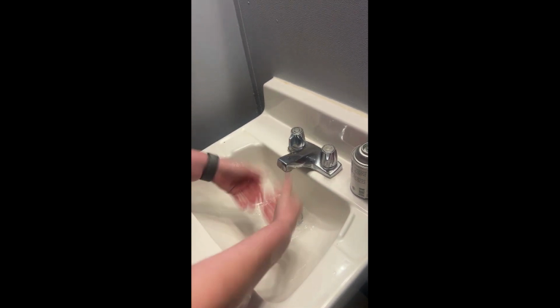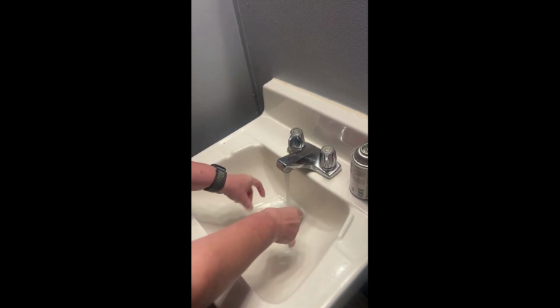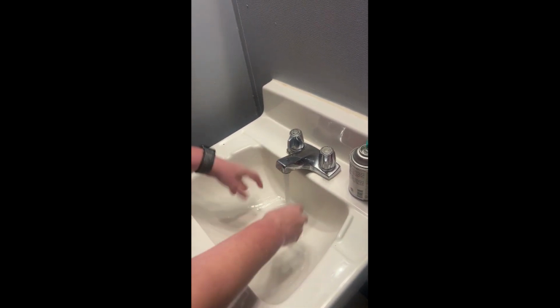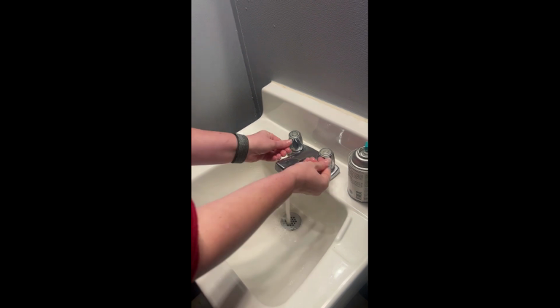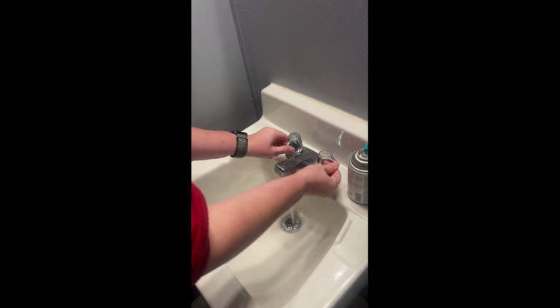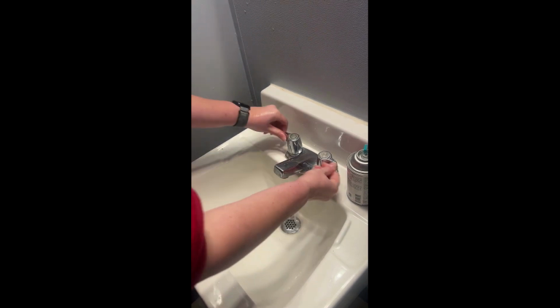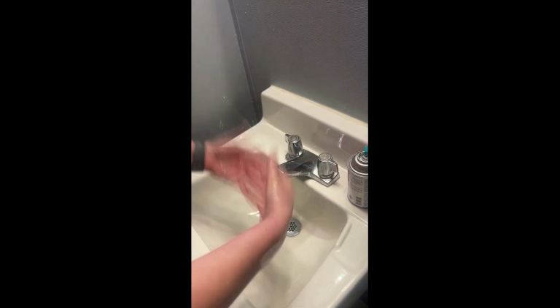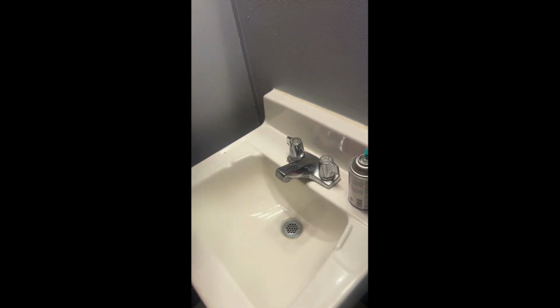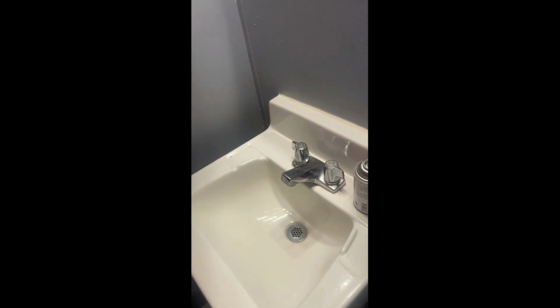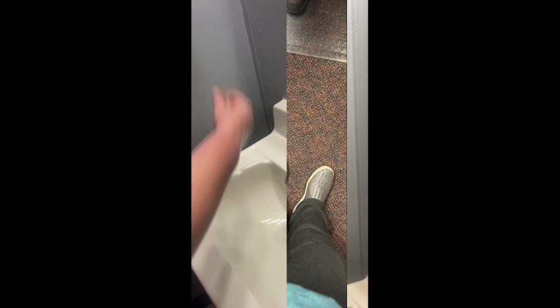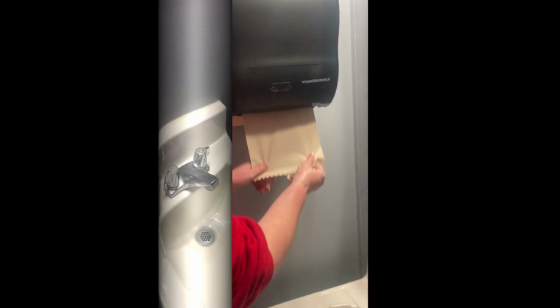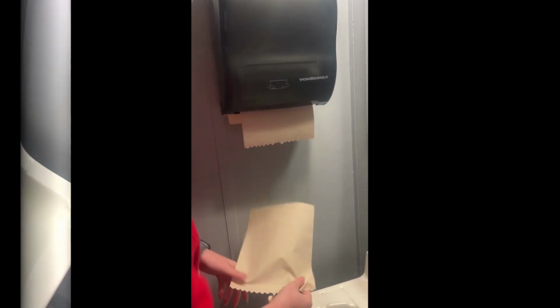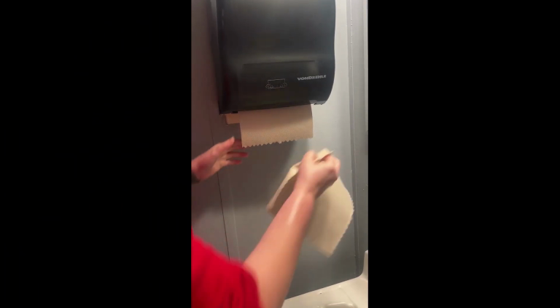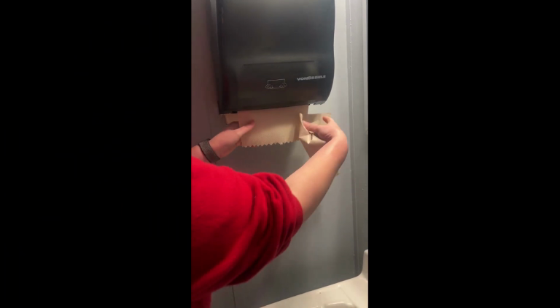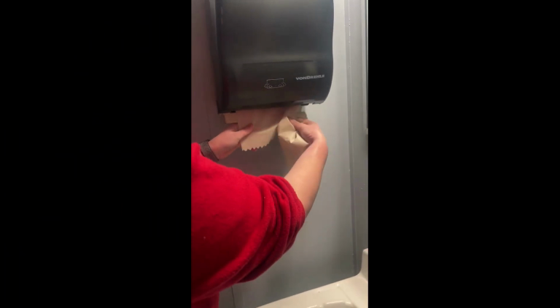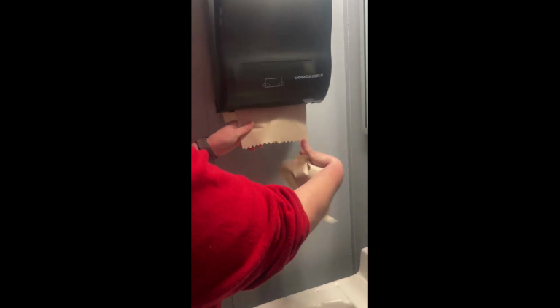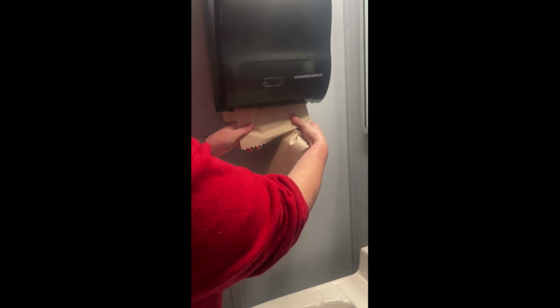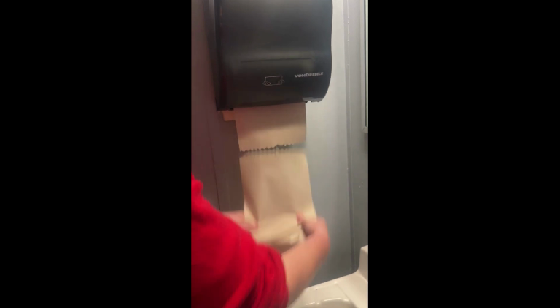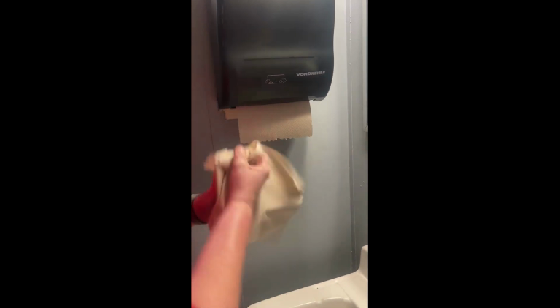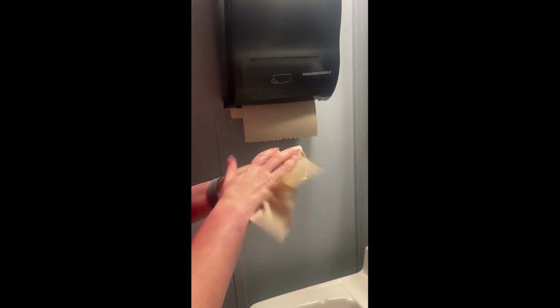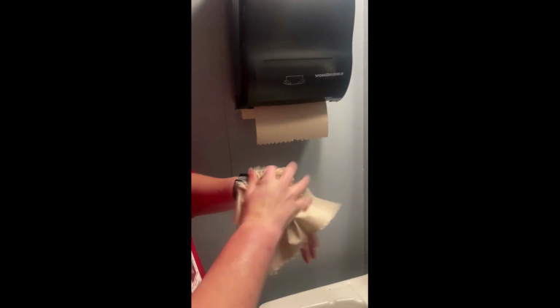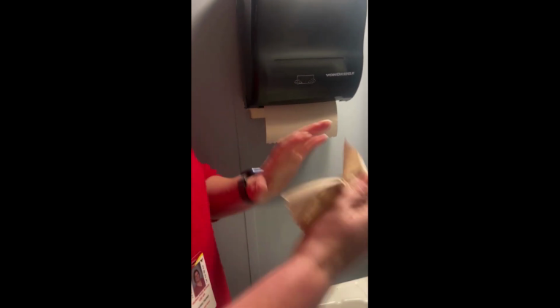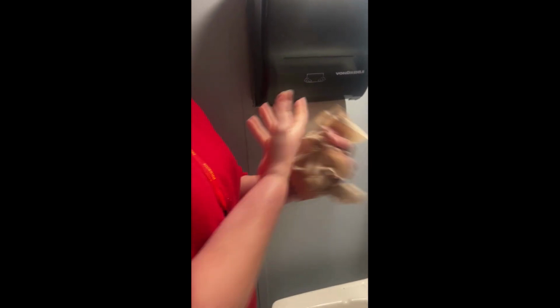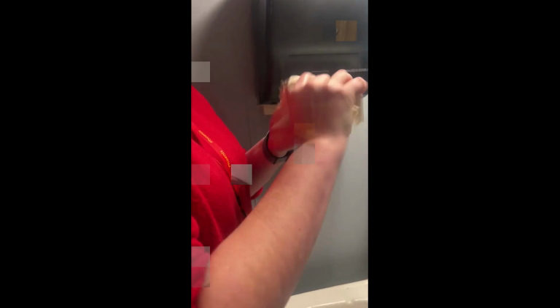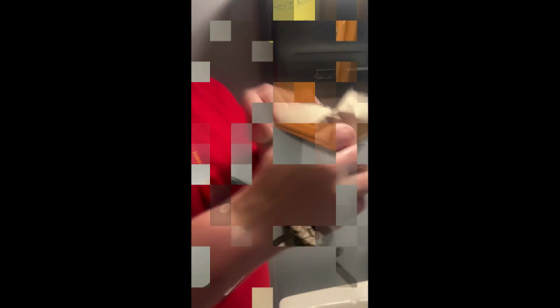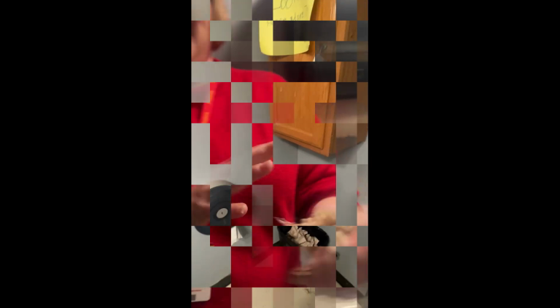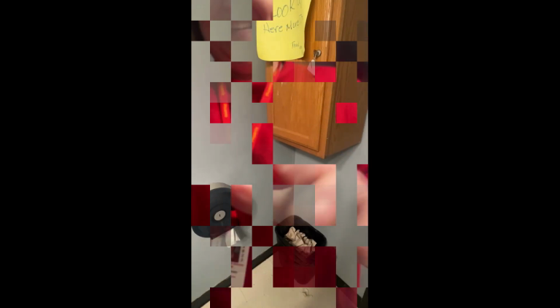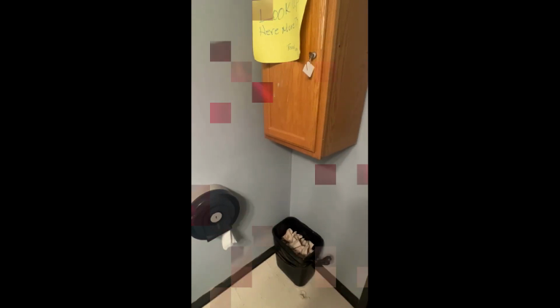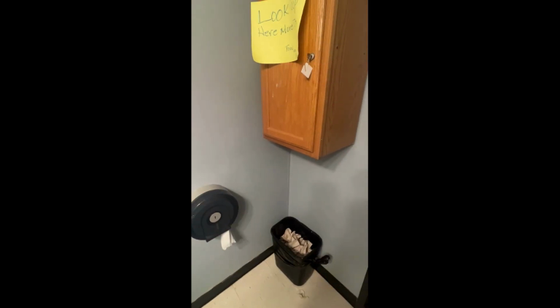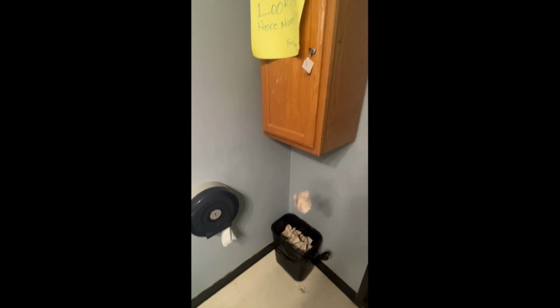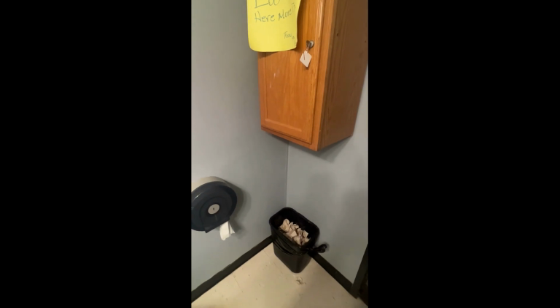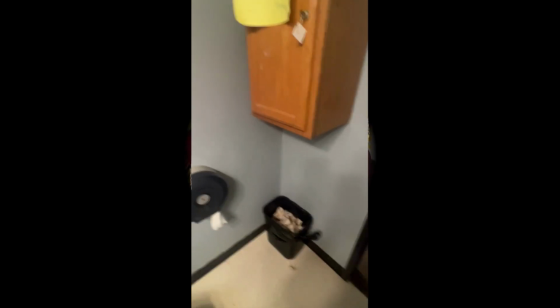Next, rinse your hands under clean running water, and then dry your hands using a paper towel or an air dryer. It's easy, it's simple, and it might prevent a lot of disease in the future.